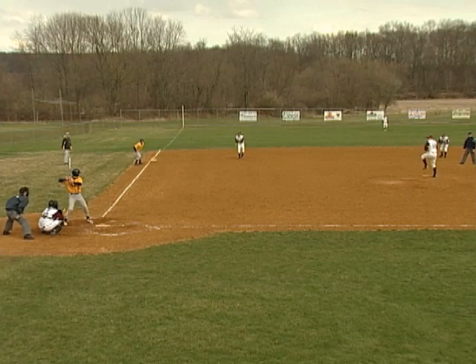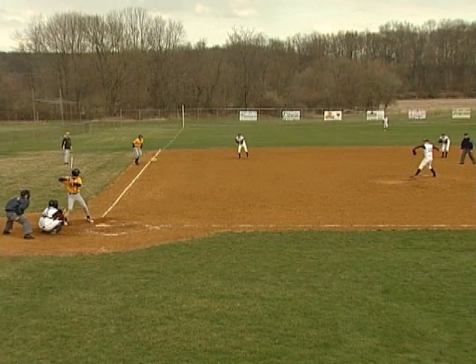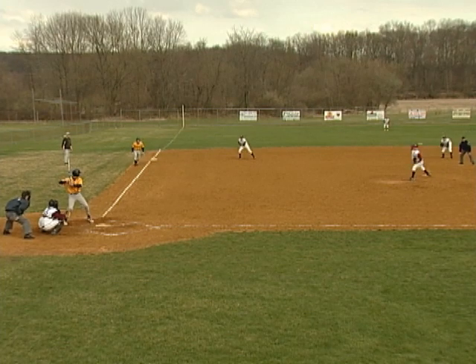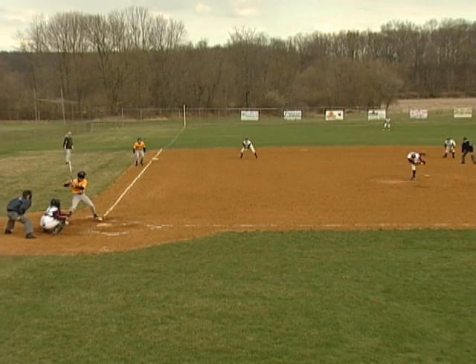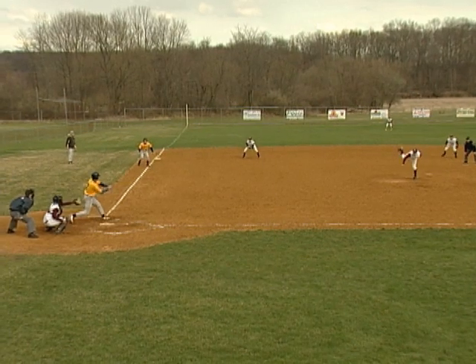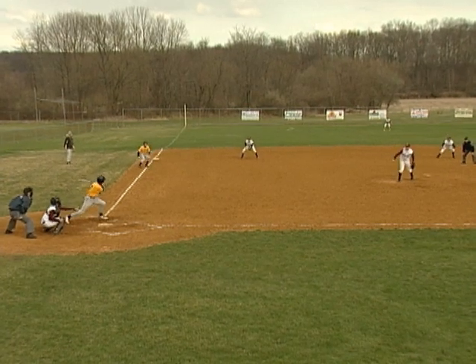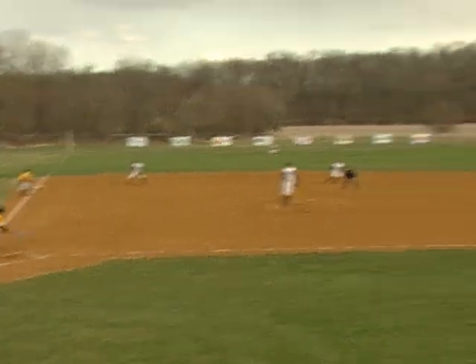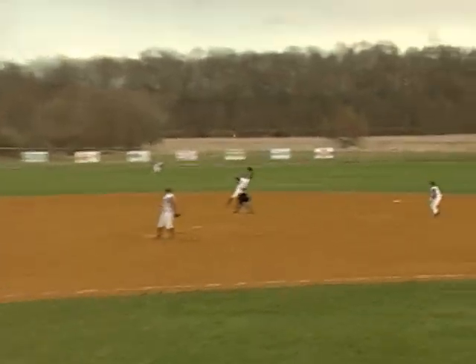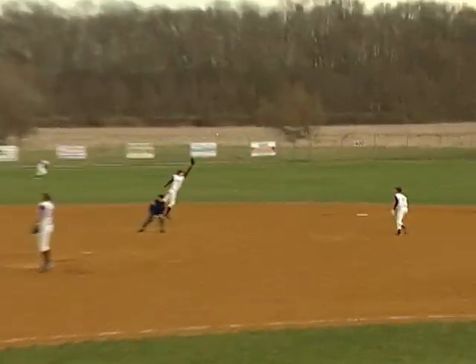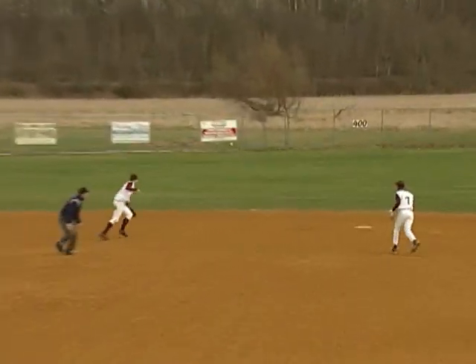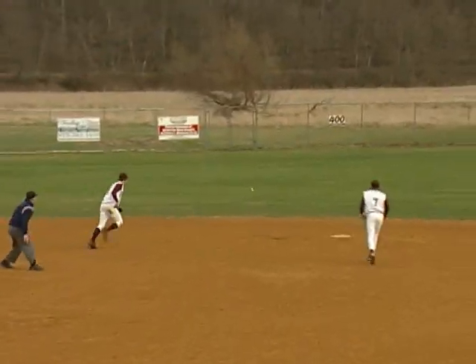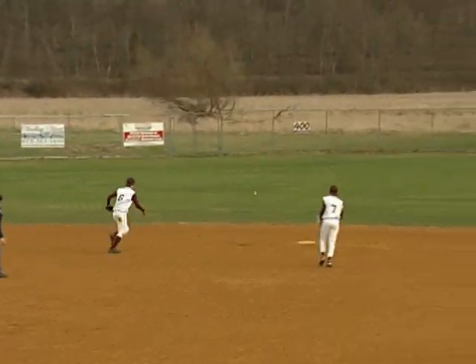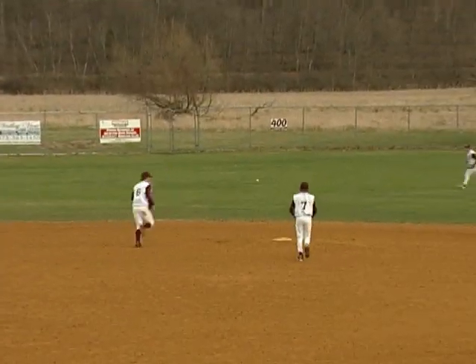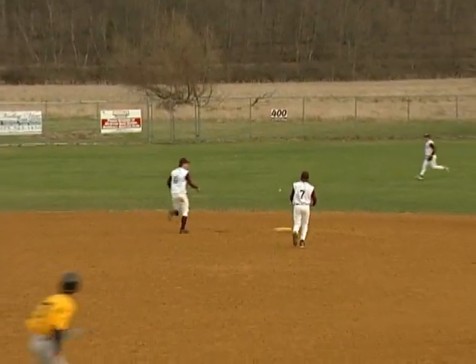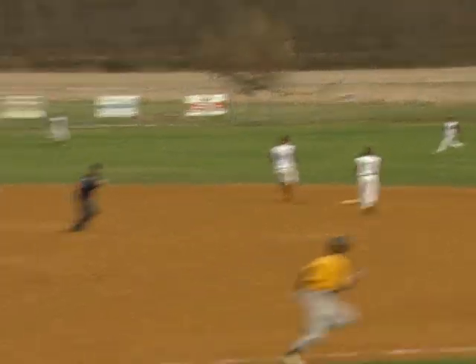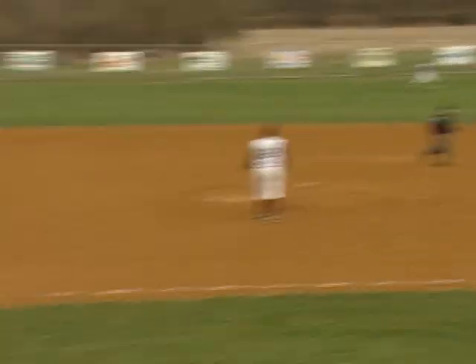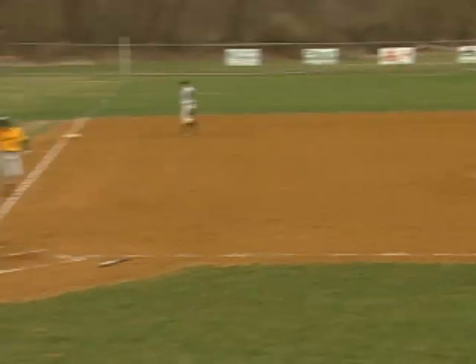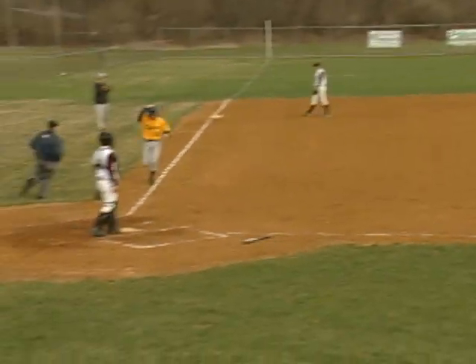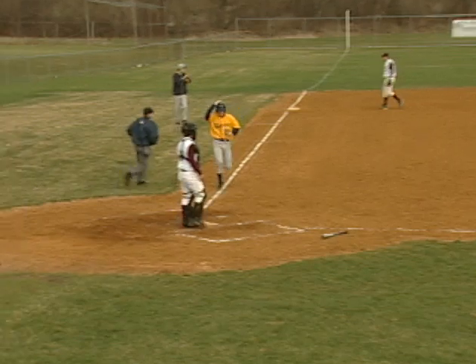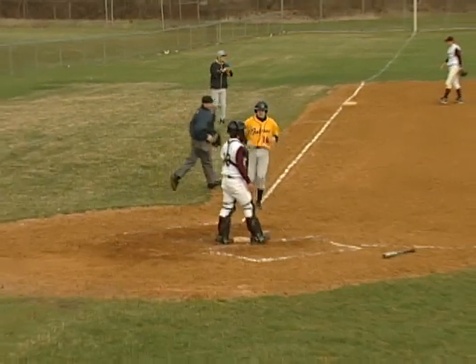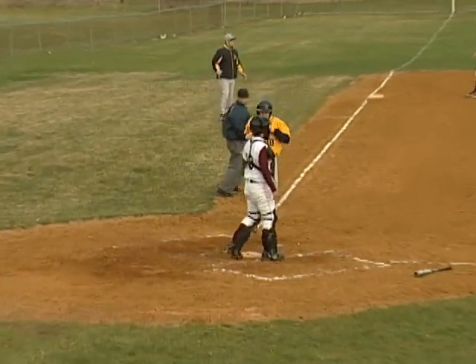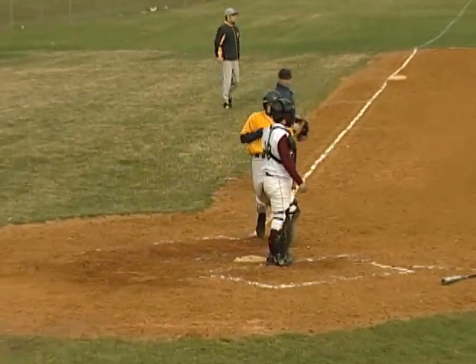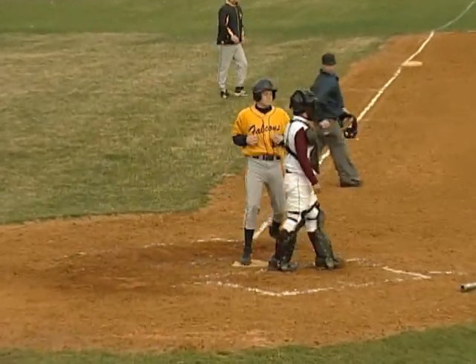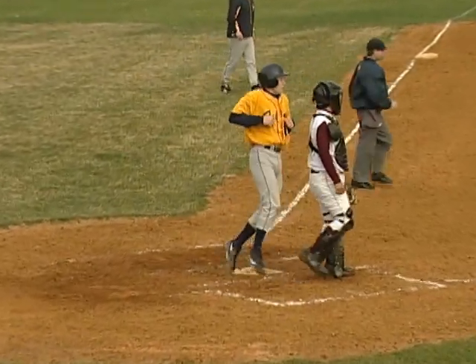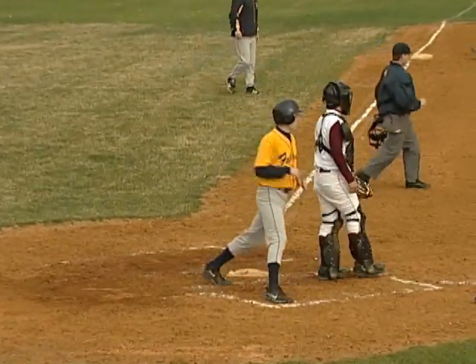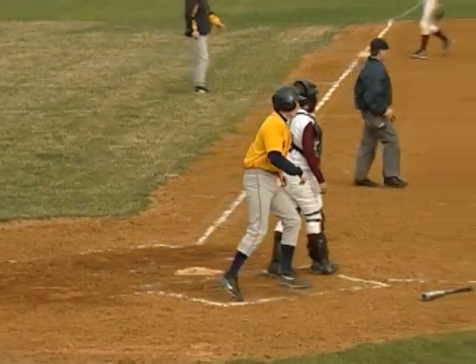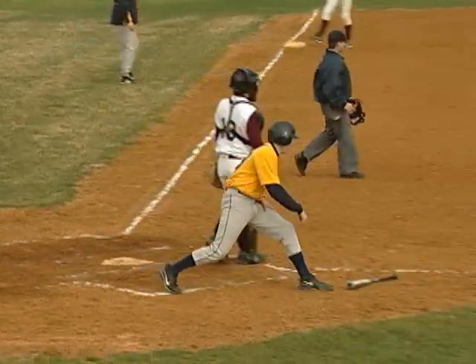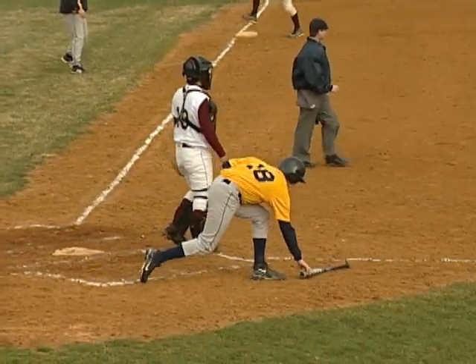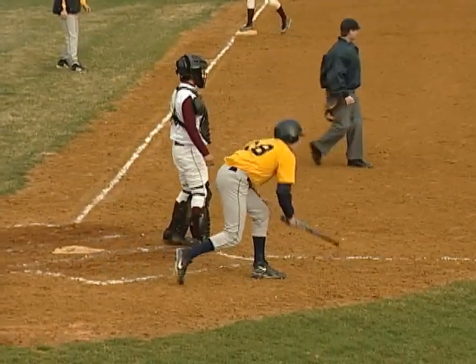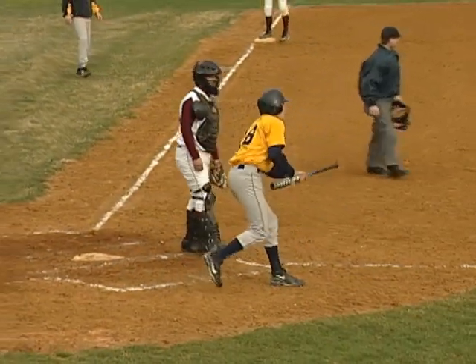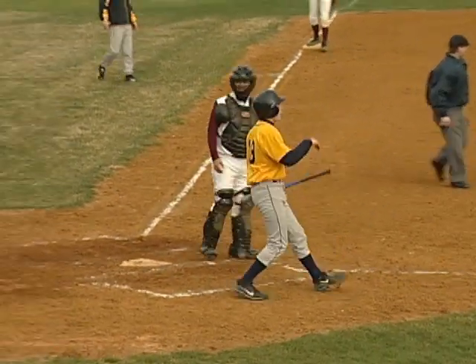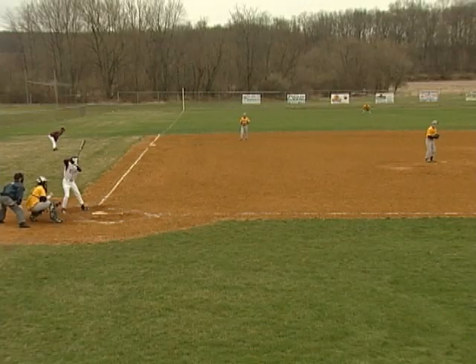Top of the seventh, Jefferson is looking for an insurance run. They get it on an RBI base hit up the middle from Nolan Panazia. With the RBI base hit right there, it's 2-0 Jefferson.